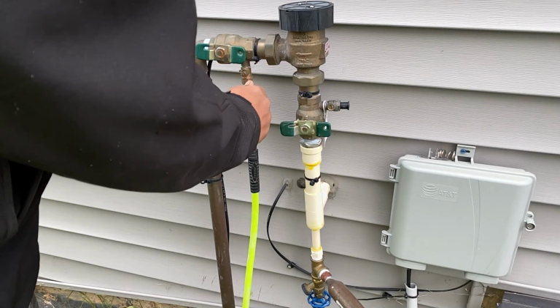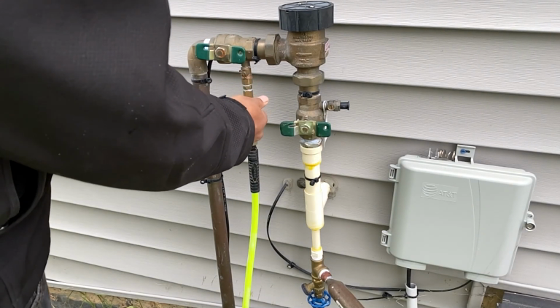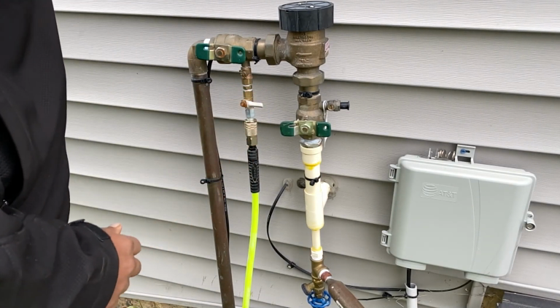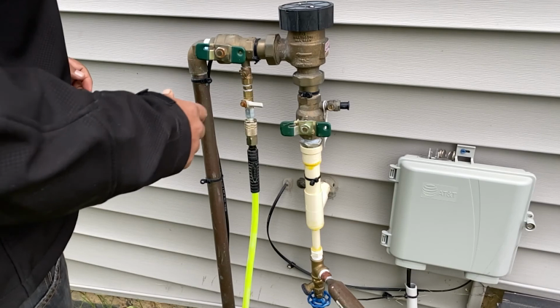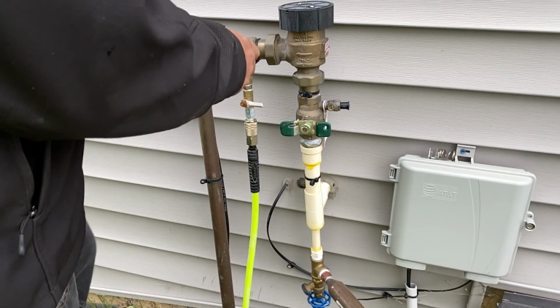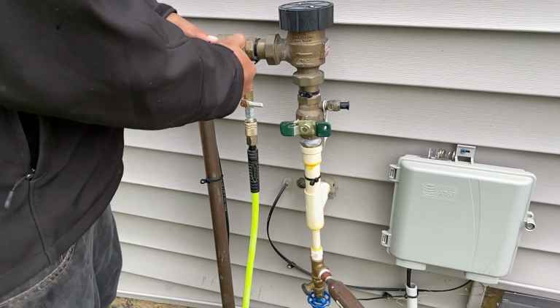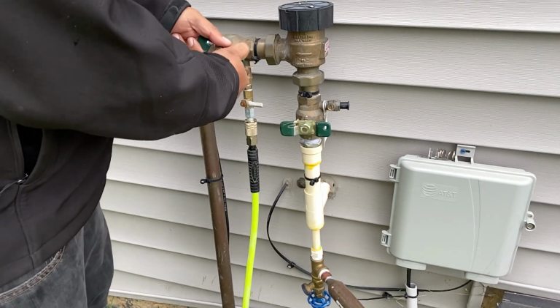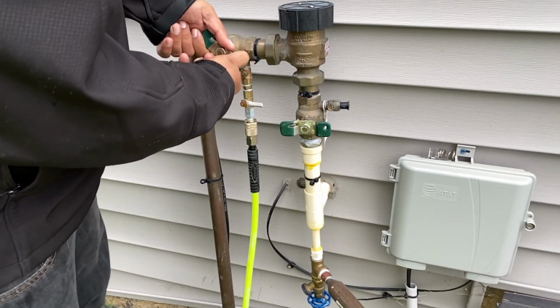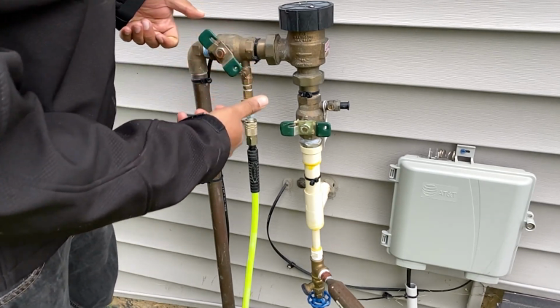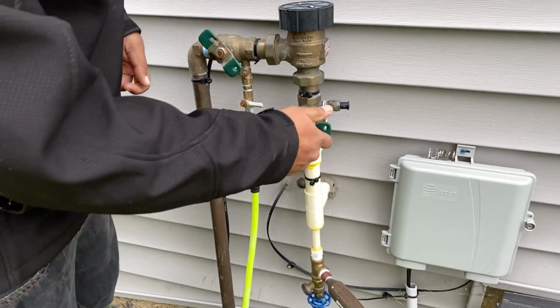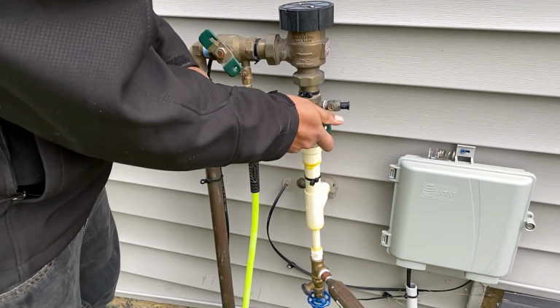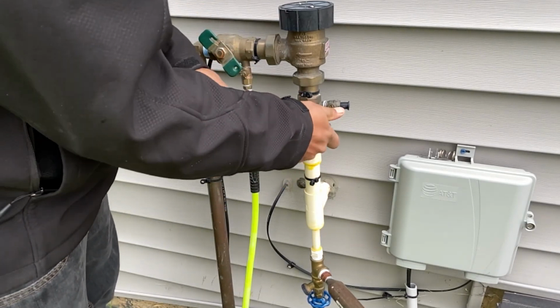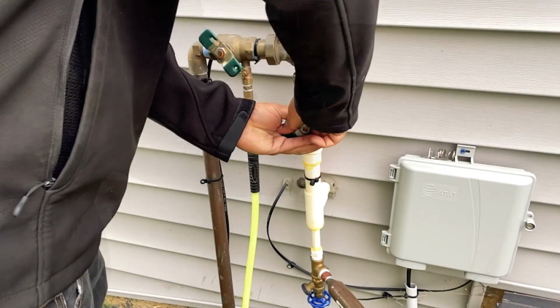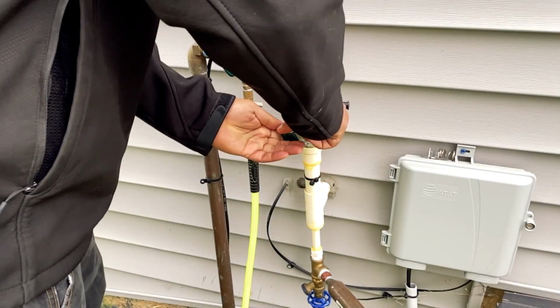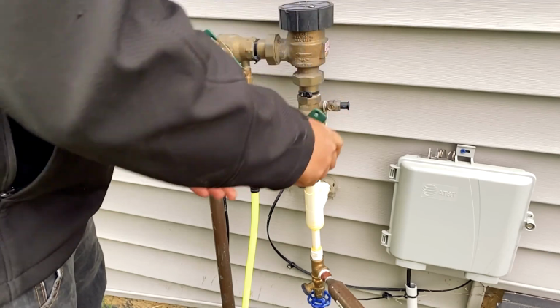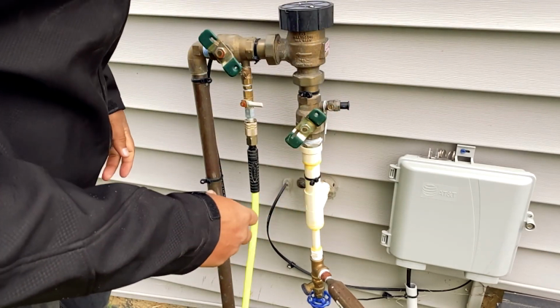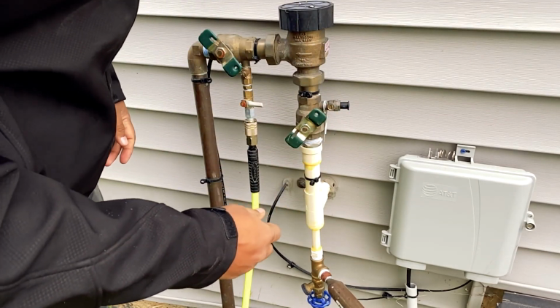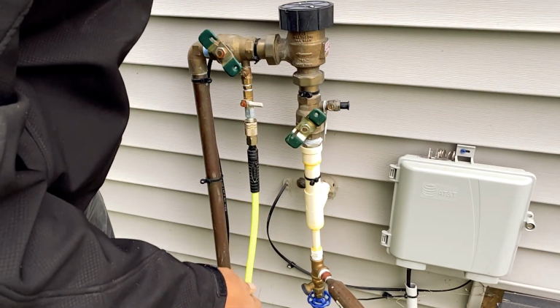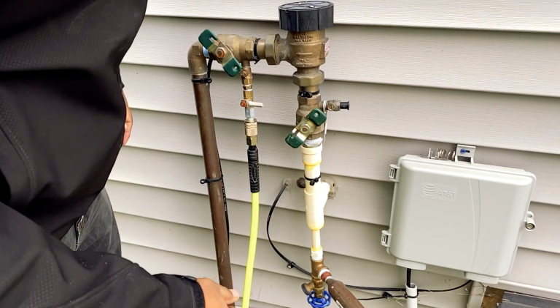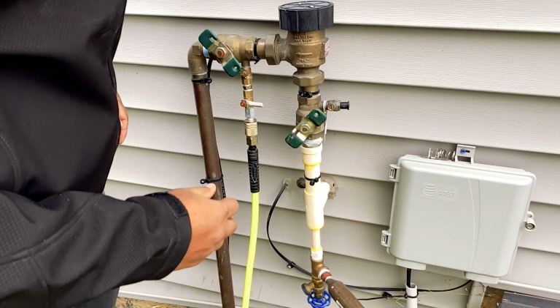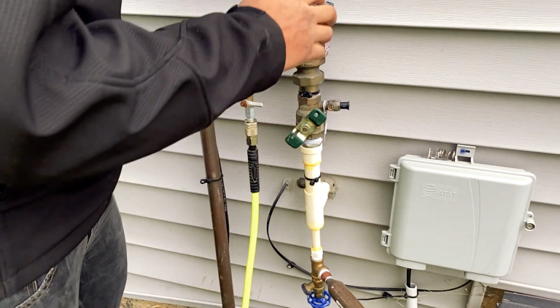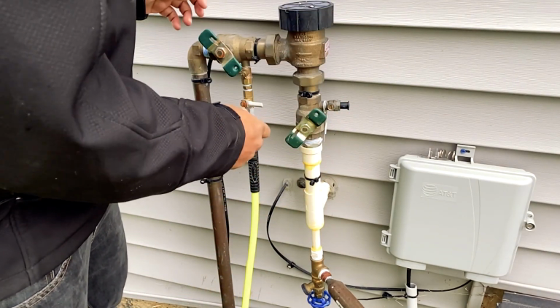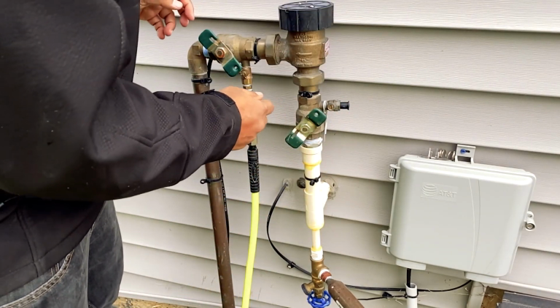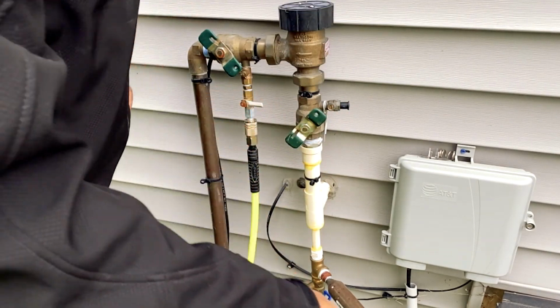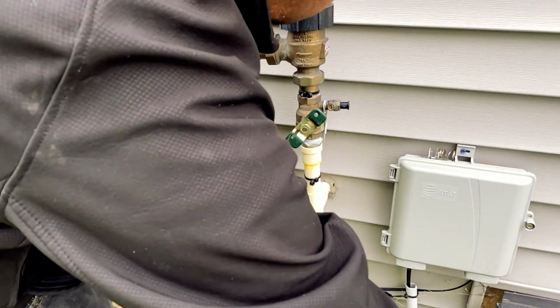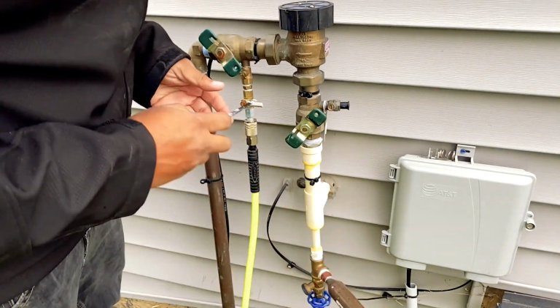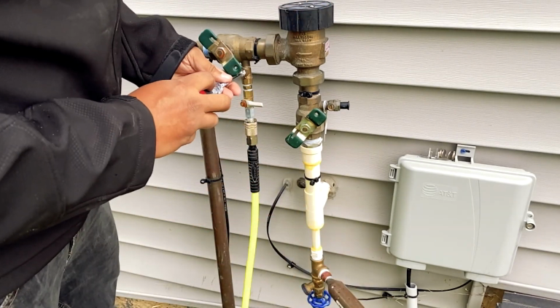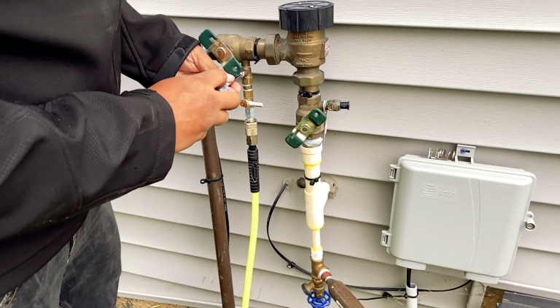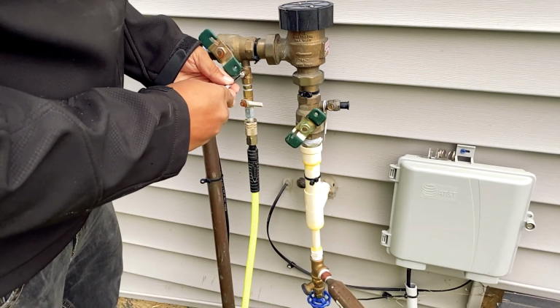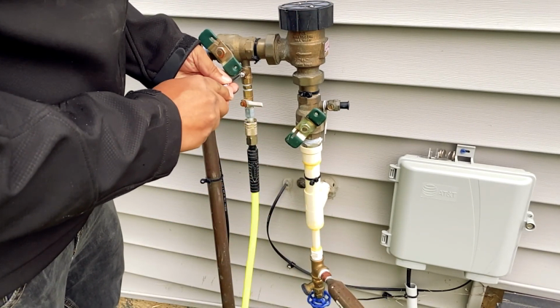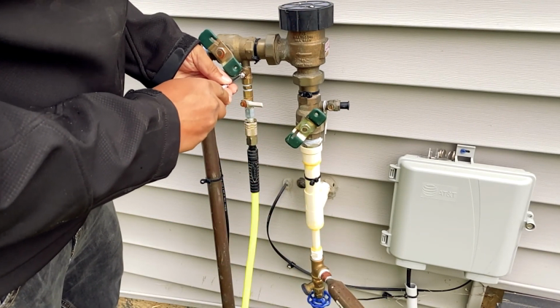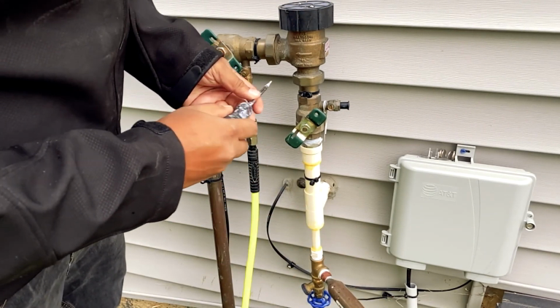Now turn off the compressor and put everything at a 45-degree angle to finish up.